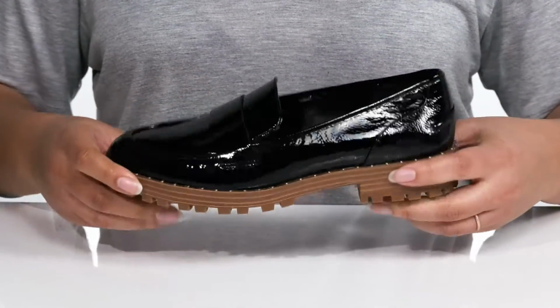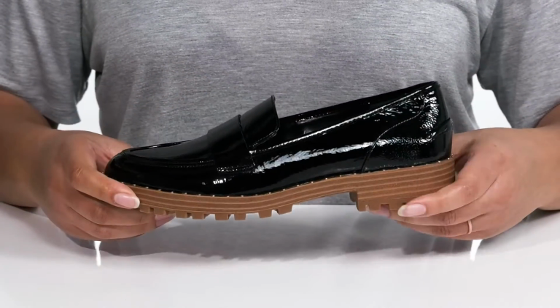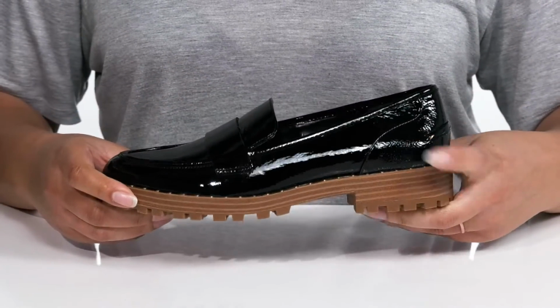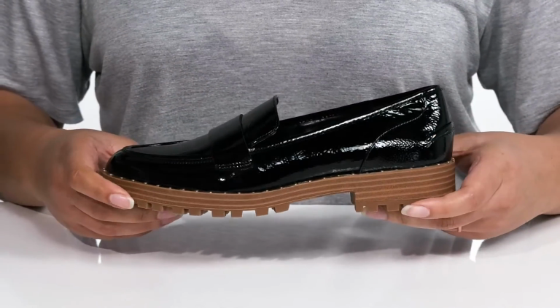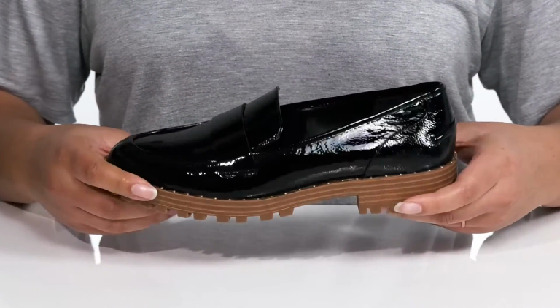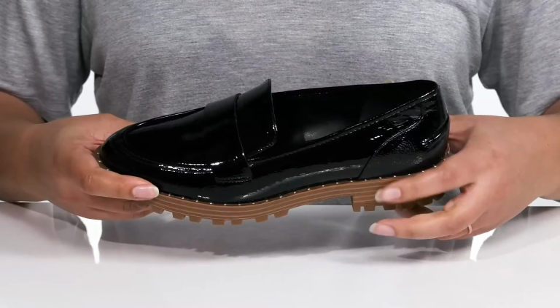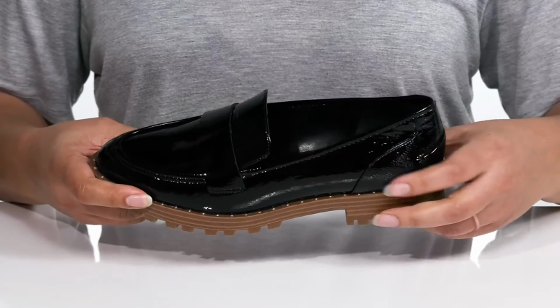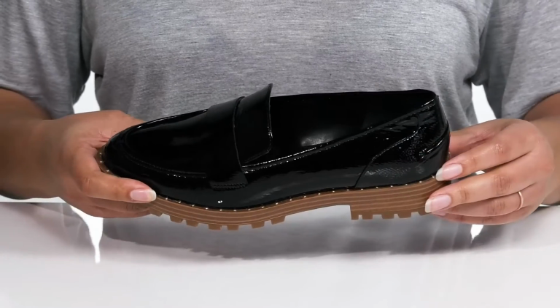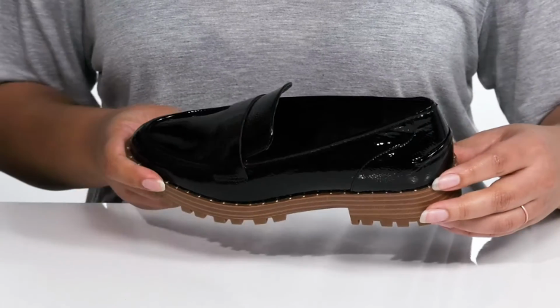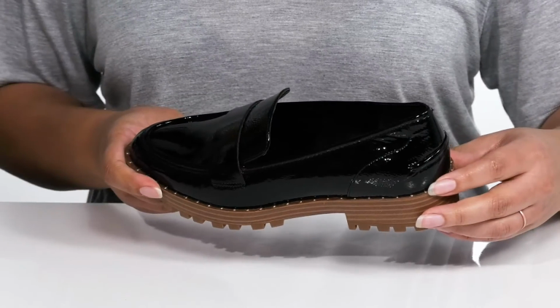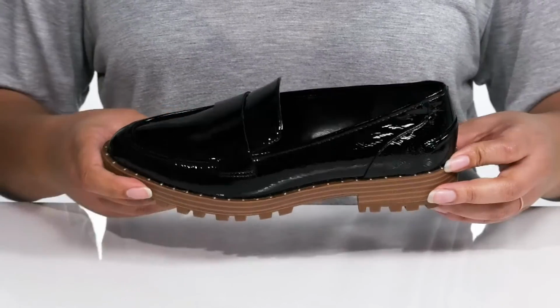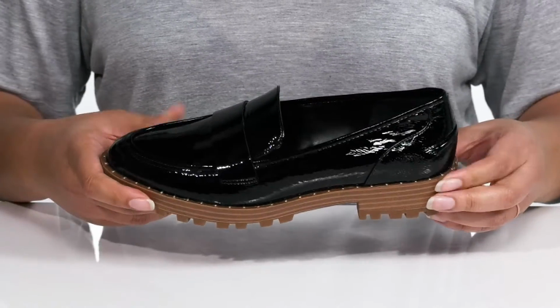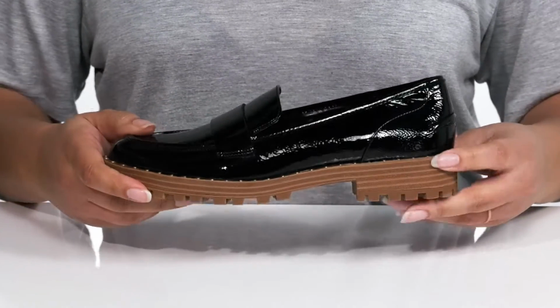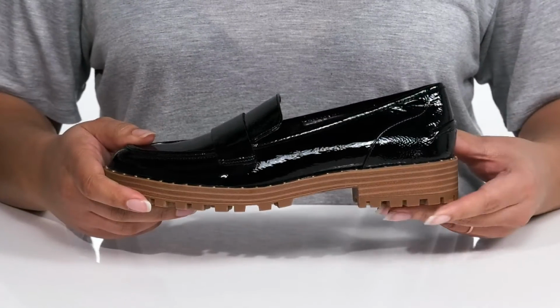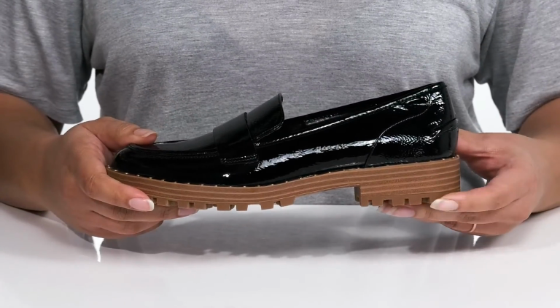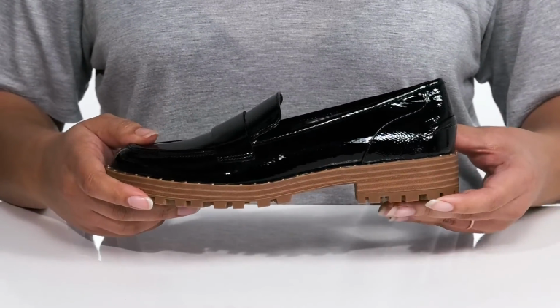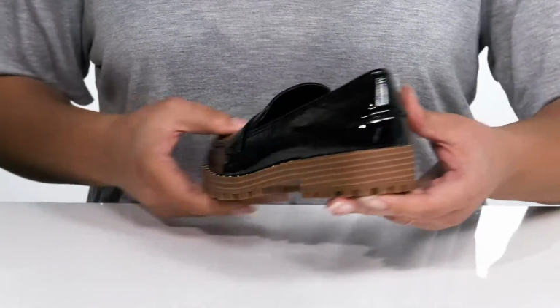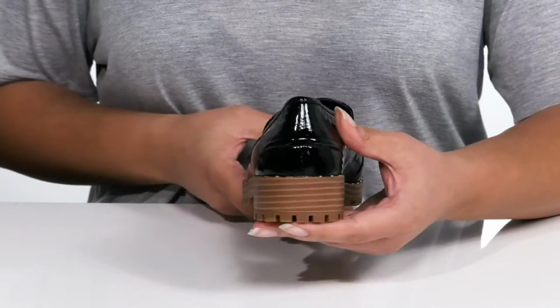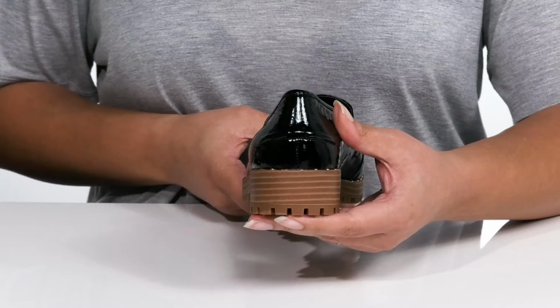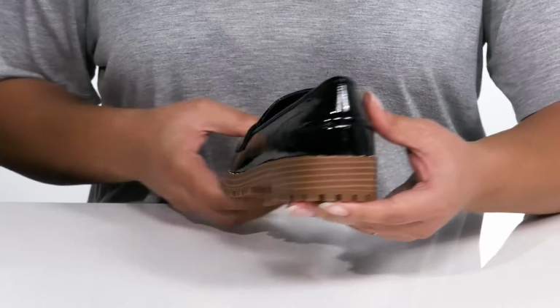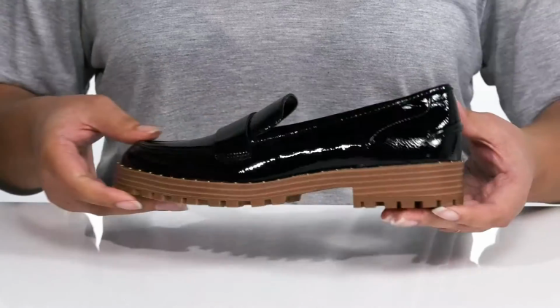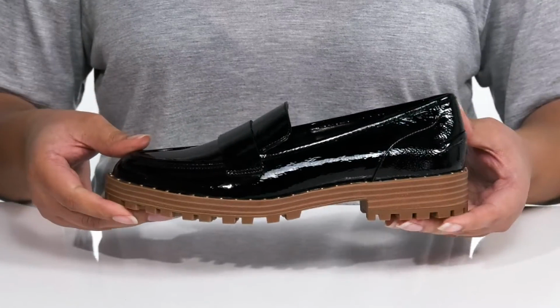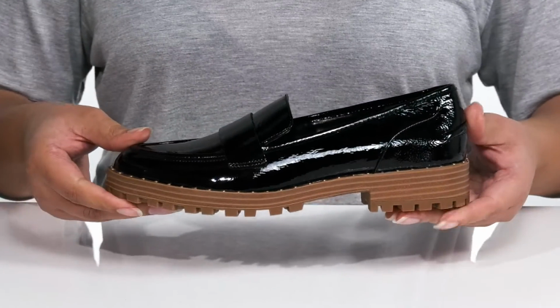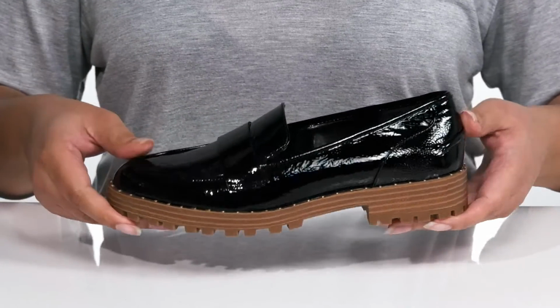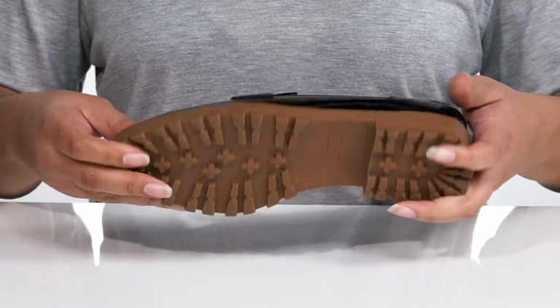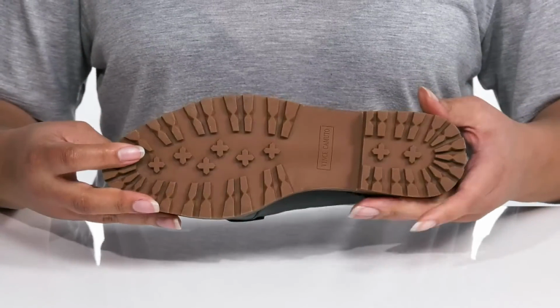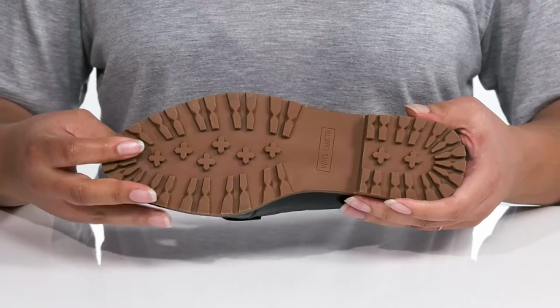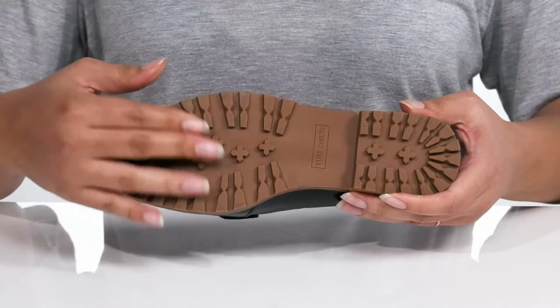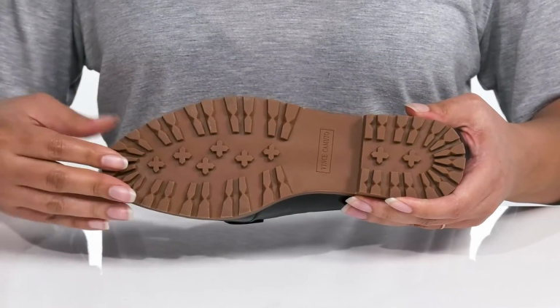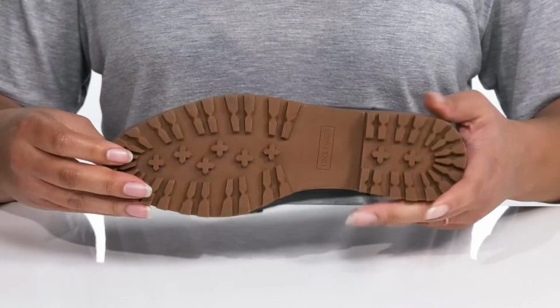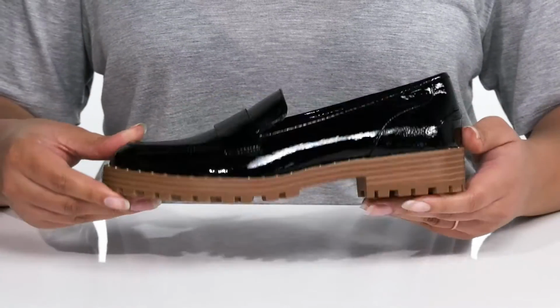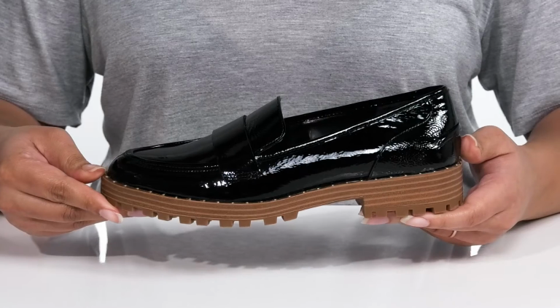The midsole adds contrast to the shoe with a micro-studded welt trim, and you'll get a little over a 1-inch boost in height from the stack heel. It's all on top of a durable rubber outsole that has lugs to keep you stable.